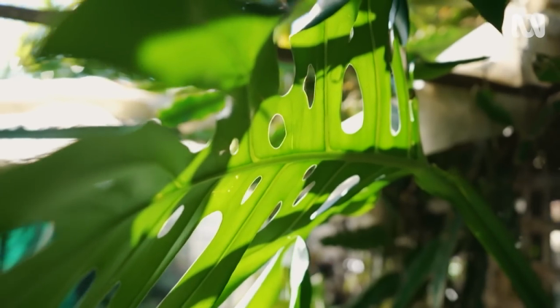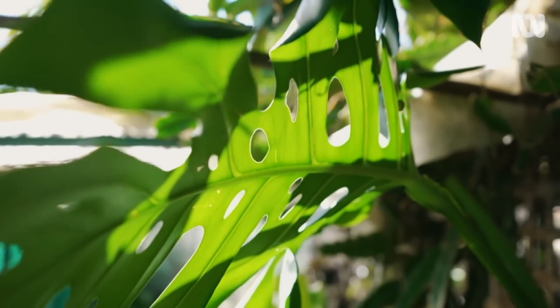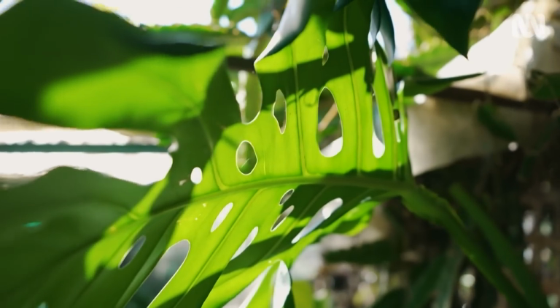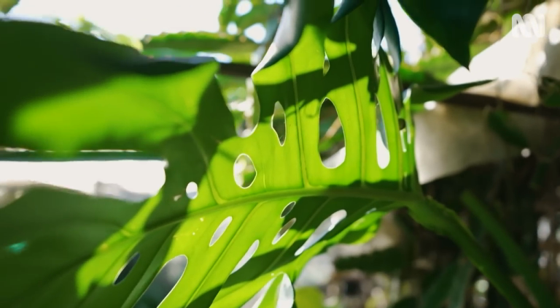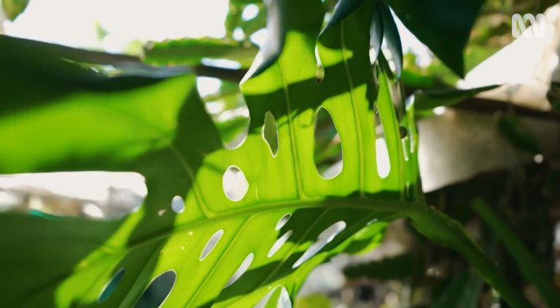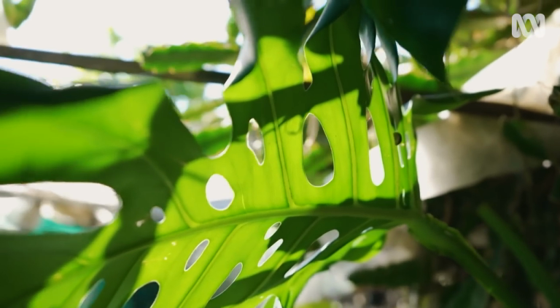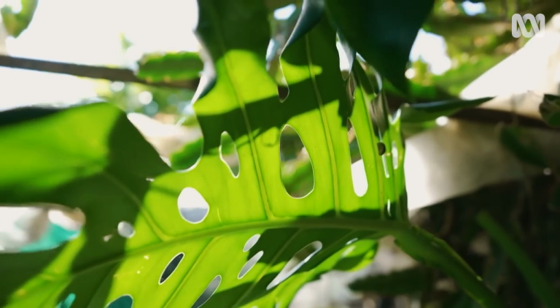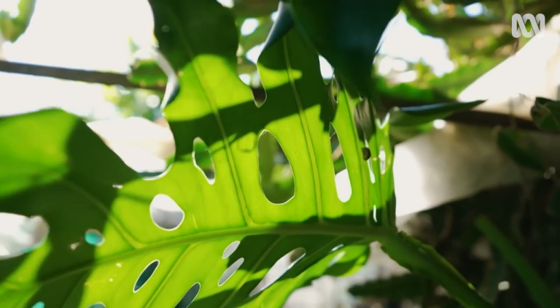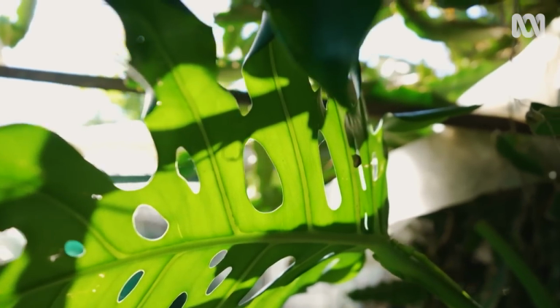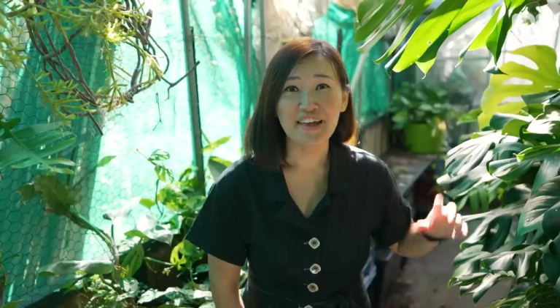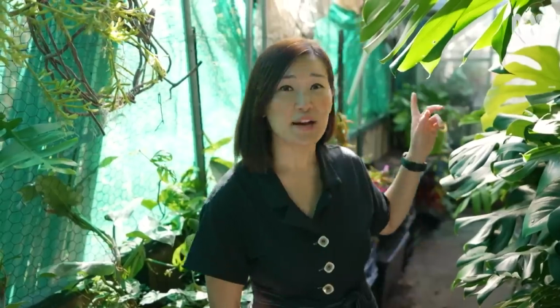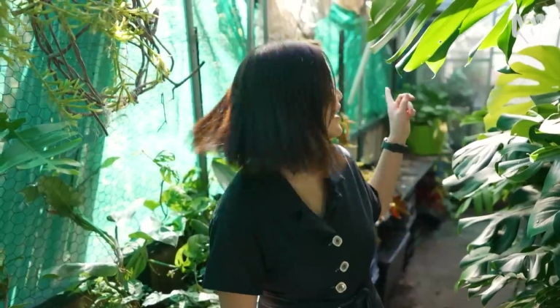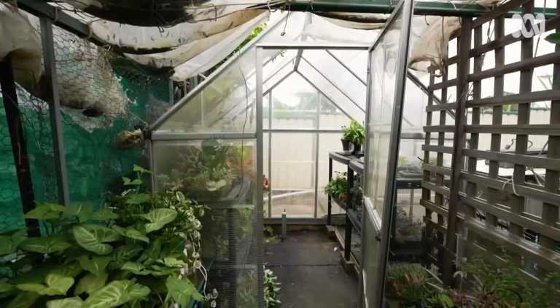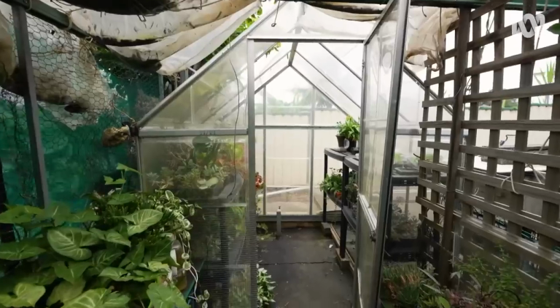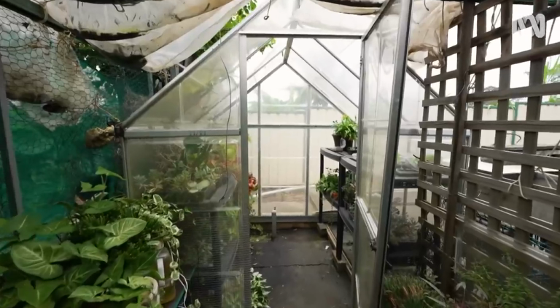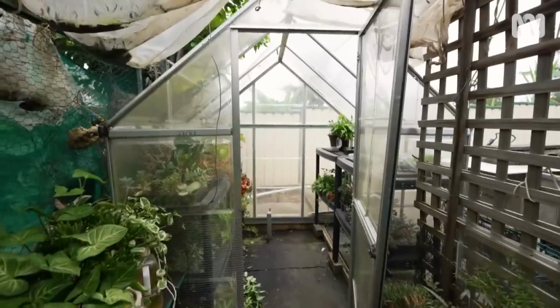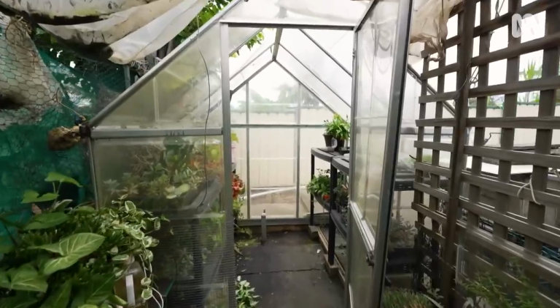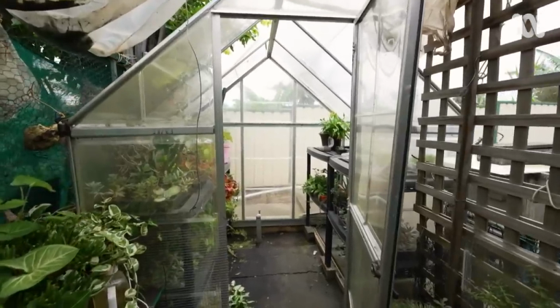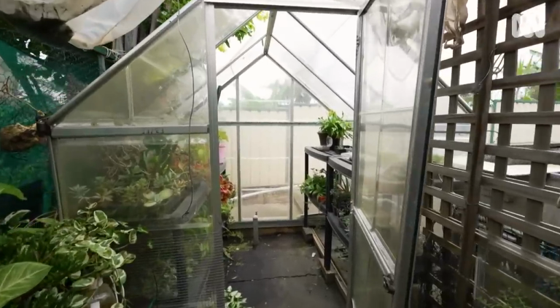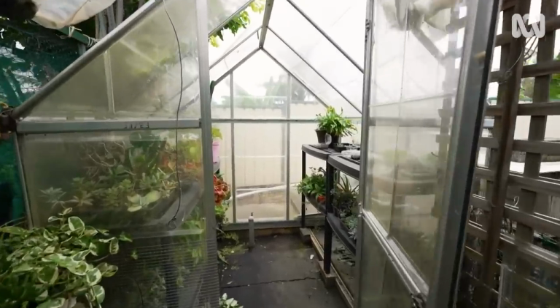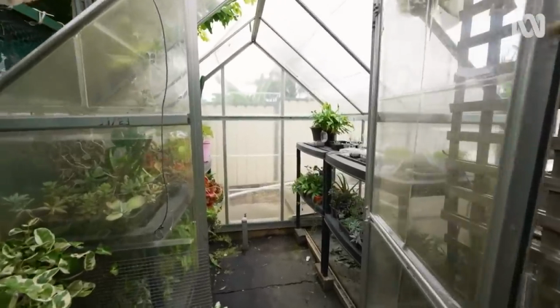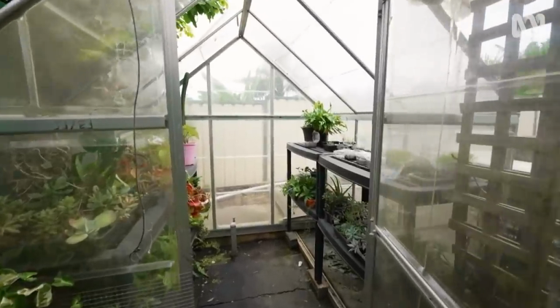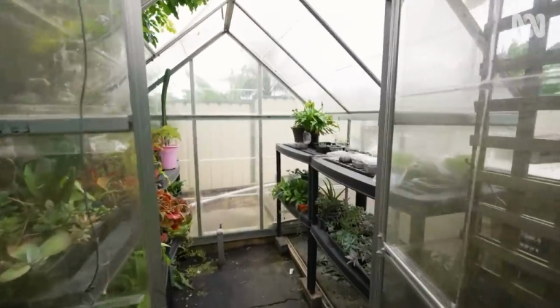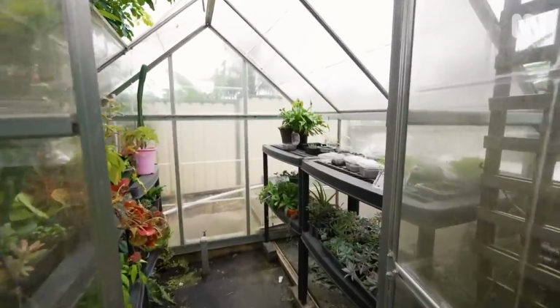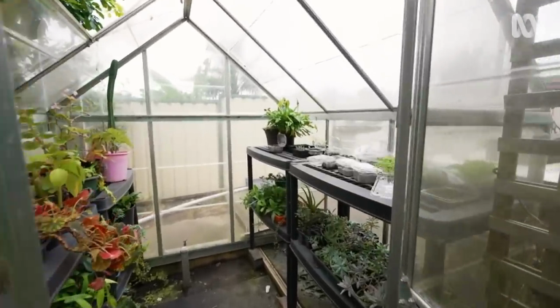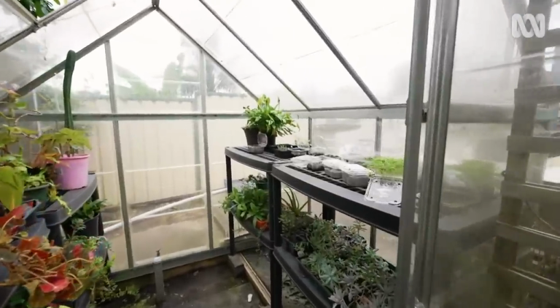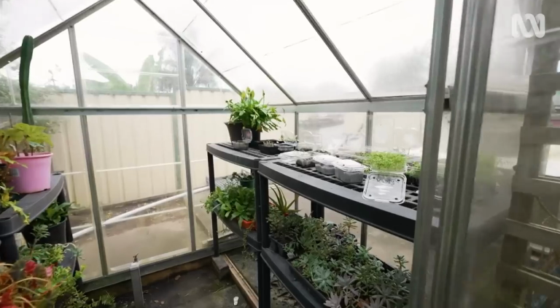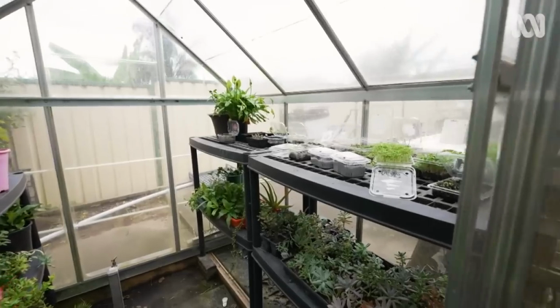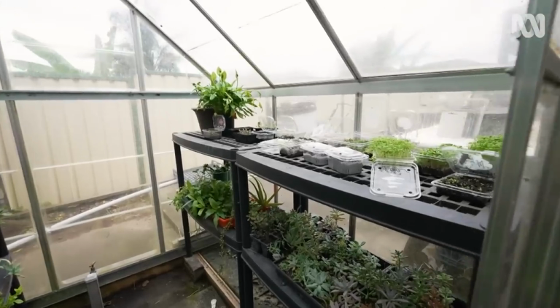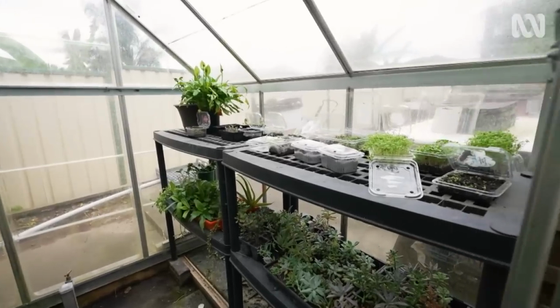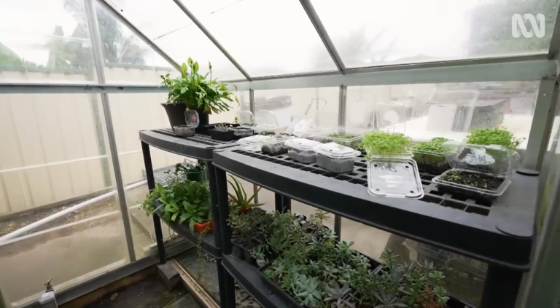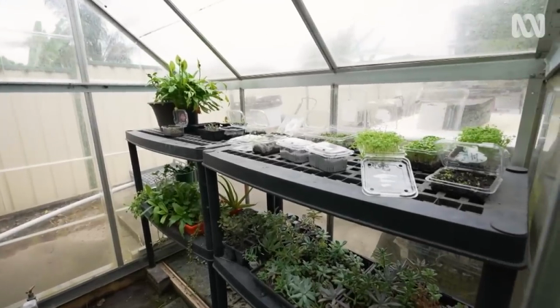So if you're a plant, it's a really nice place to be. This part up the back here is one of those DIY greenhouses that we just knocked up. It's nice and protected — it is perfect for seedlings. So that's my version of a greenhouse.